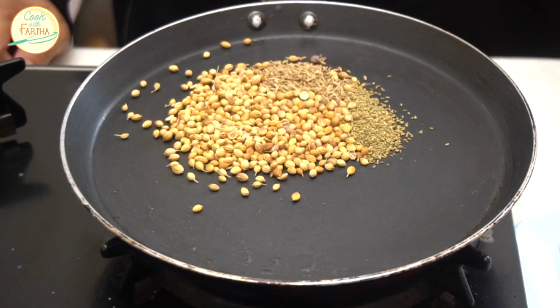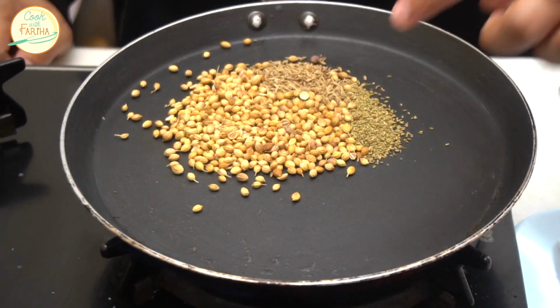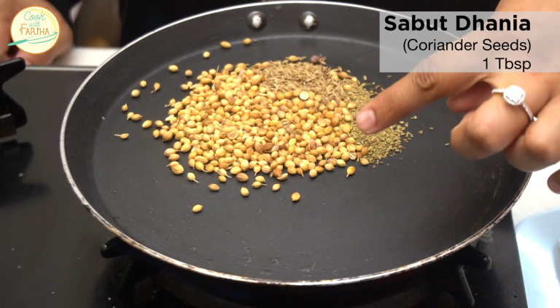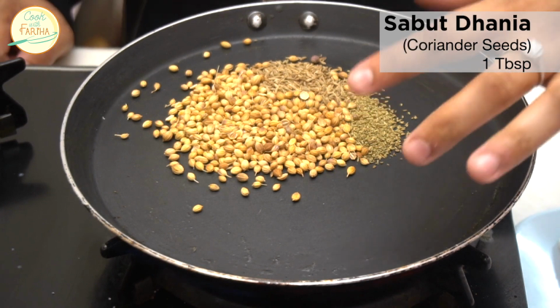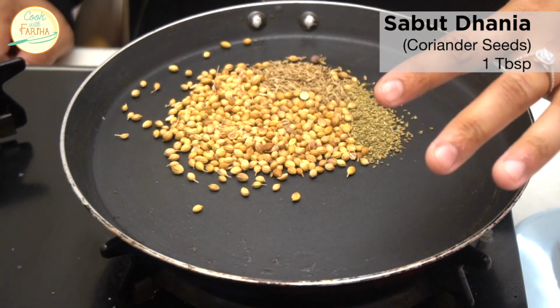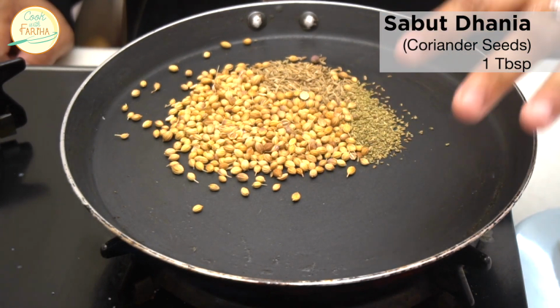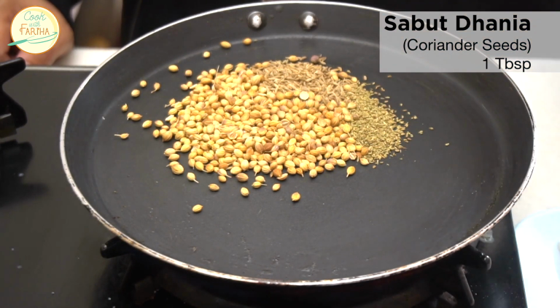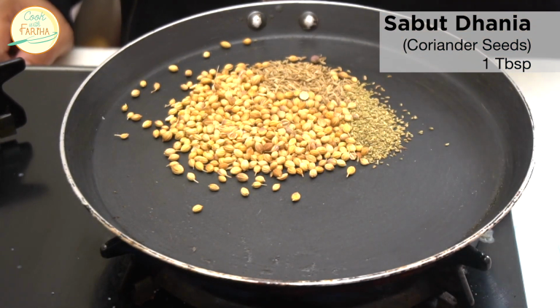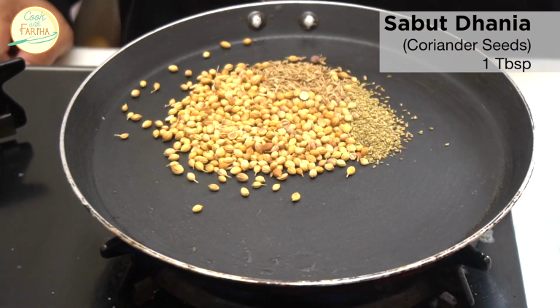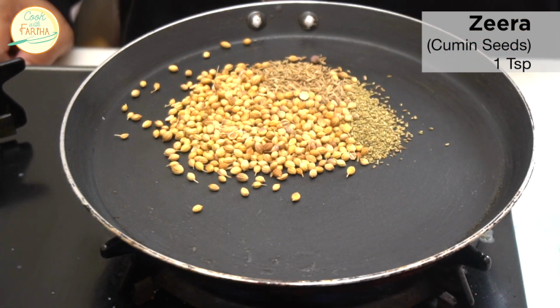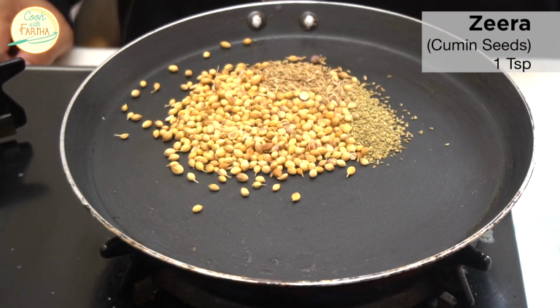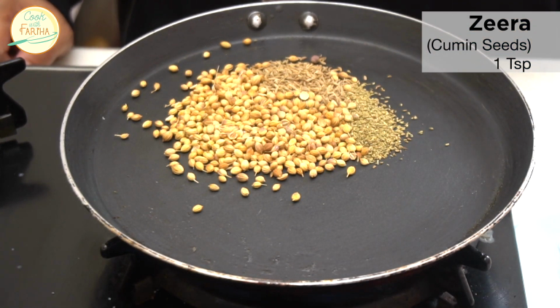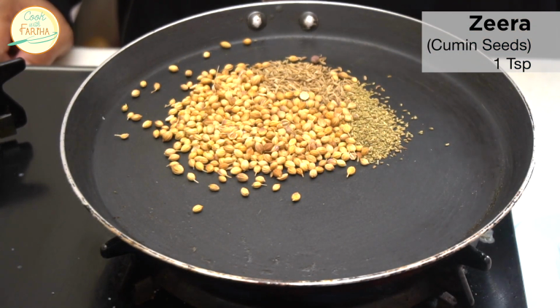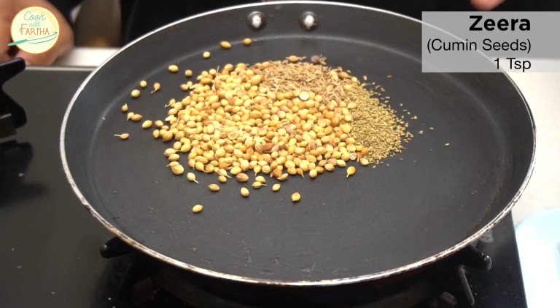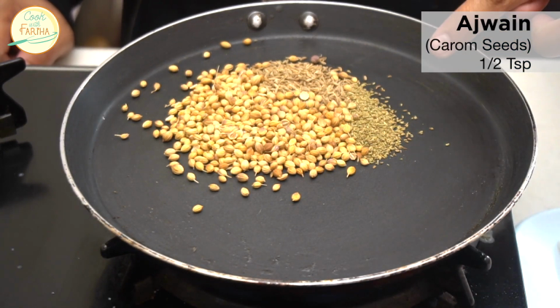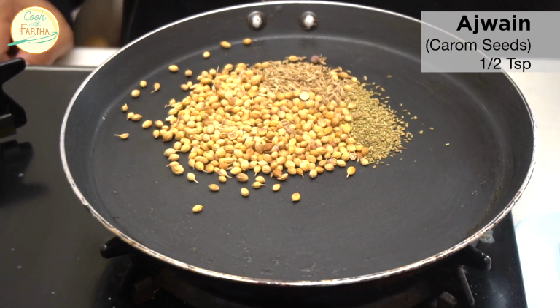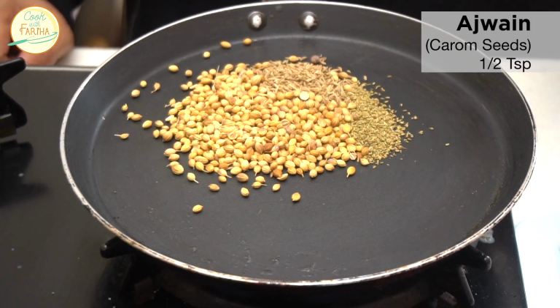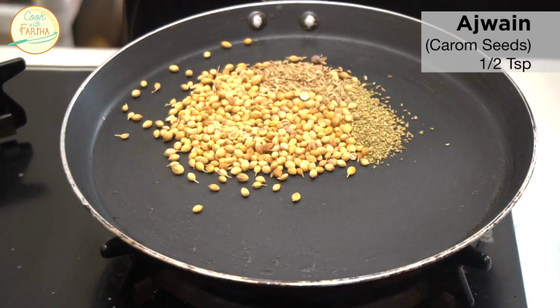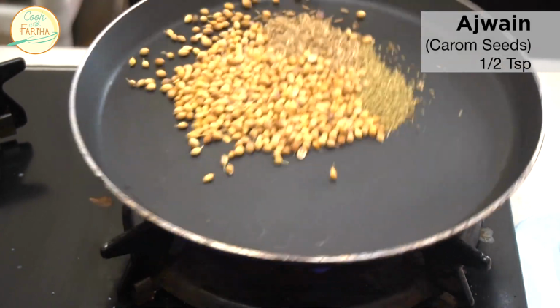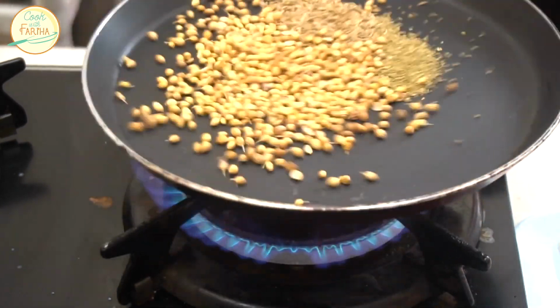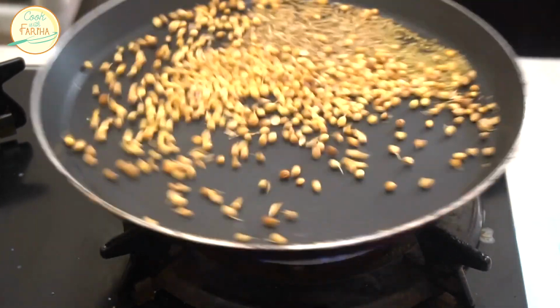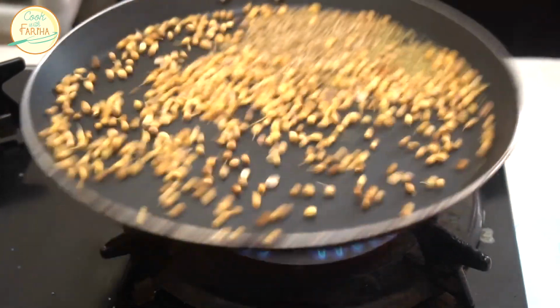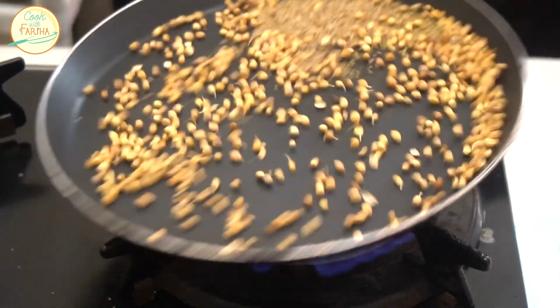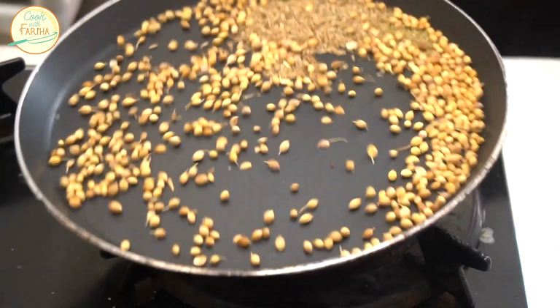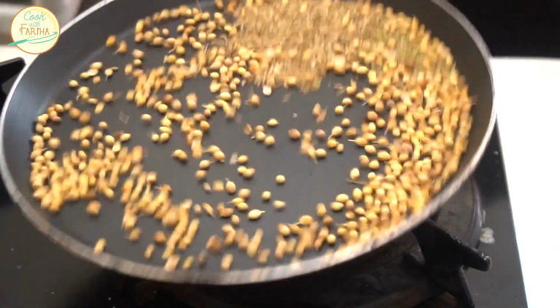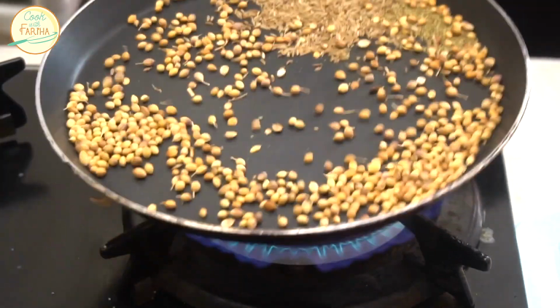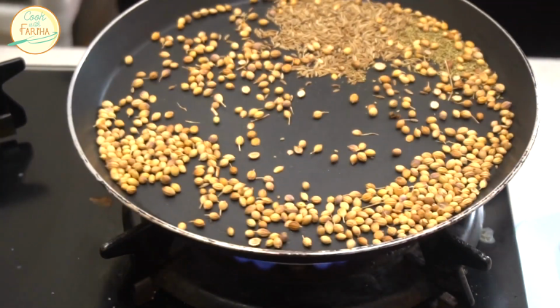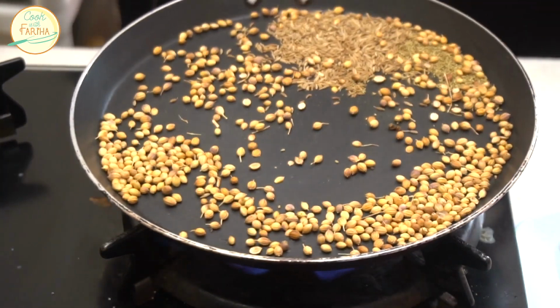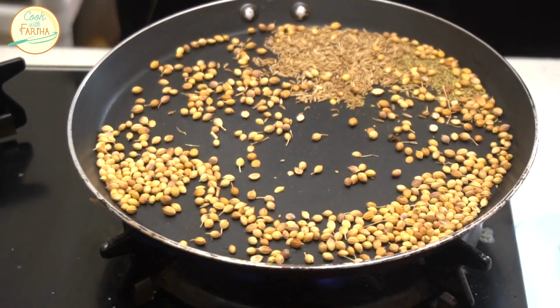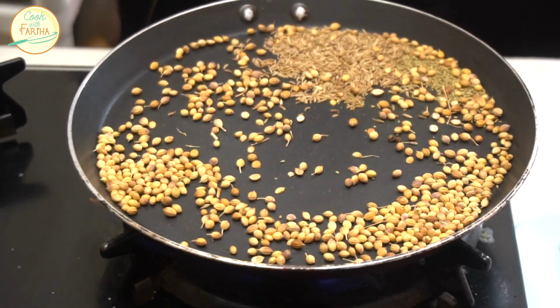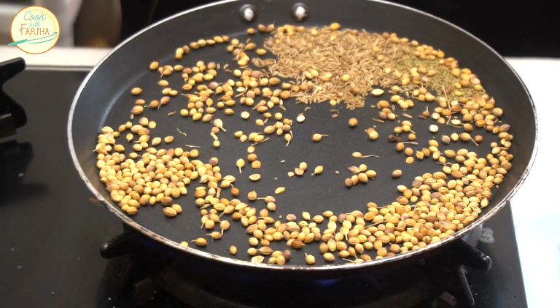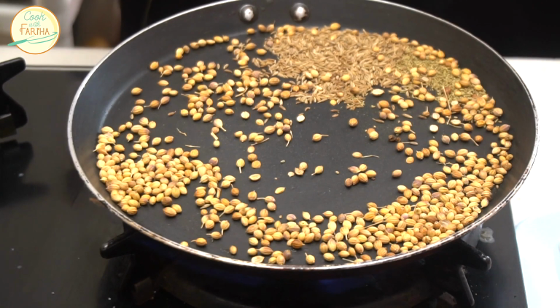Friends, we have taken 1 tablespoon of dhaniya (coriander seeds), 1 teaspoon of zeera (cumin seeds), and 1 teaspoon of ajwain (carom seeds). I will dry roast these three things, then we will use them for the marination.